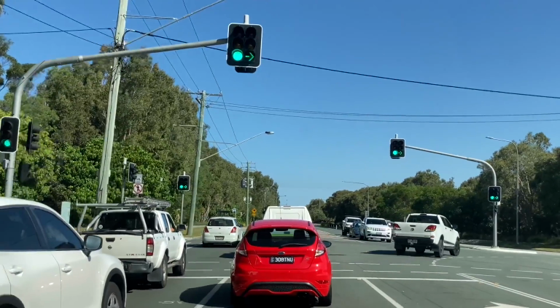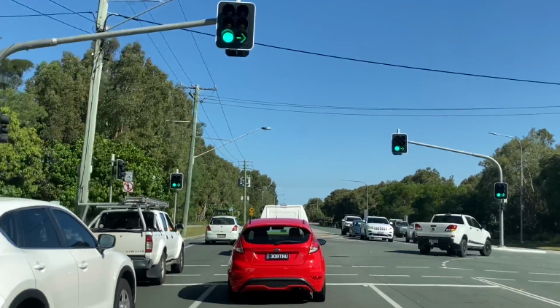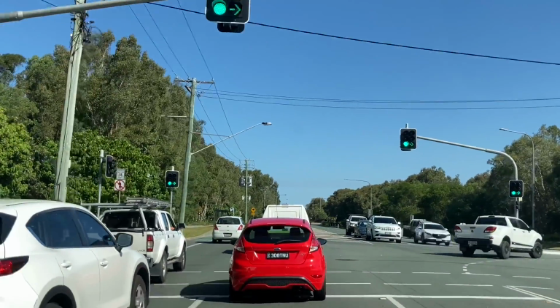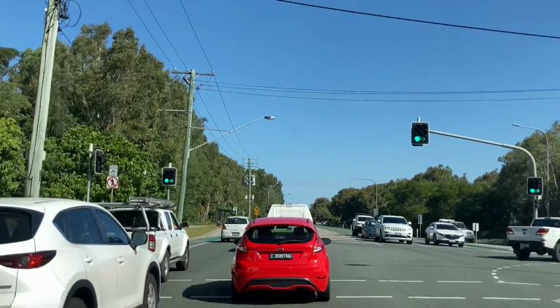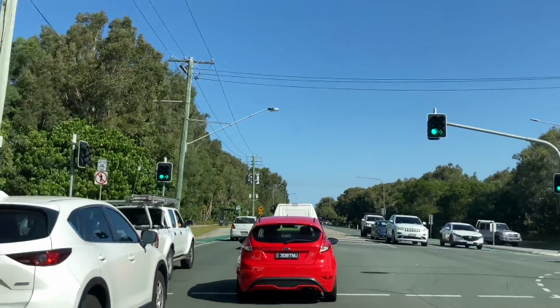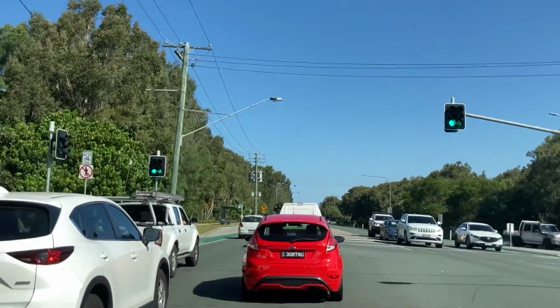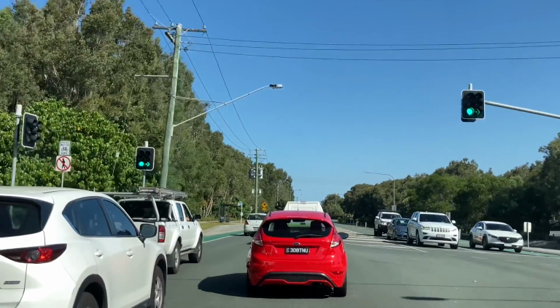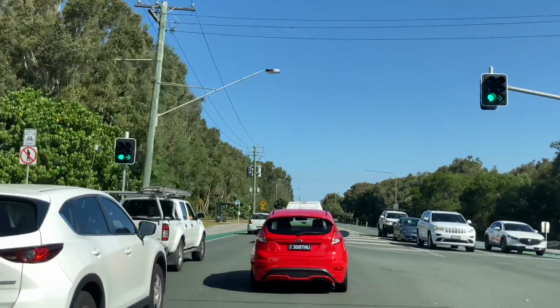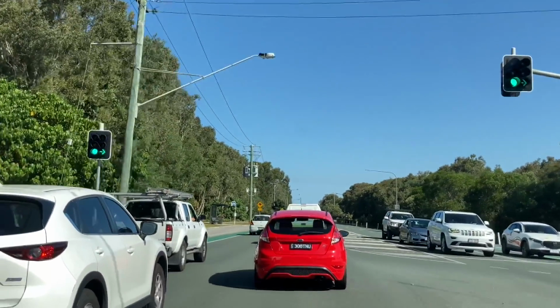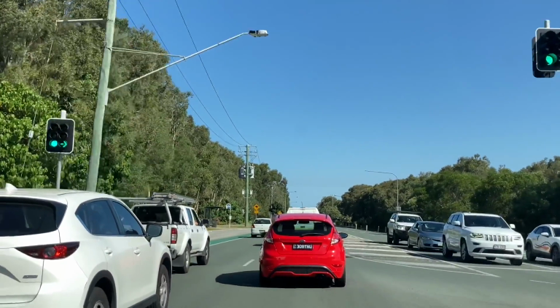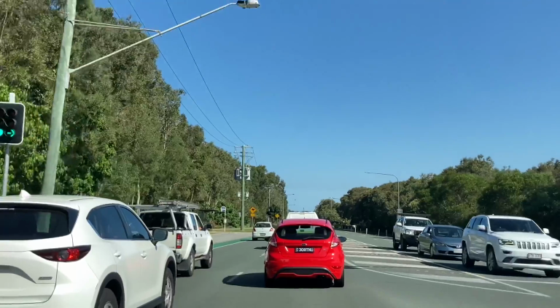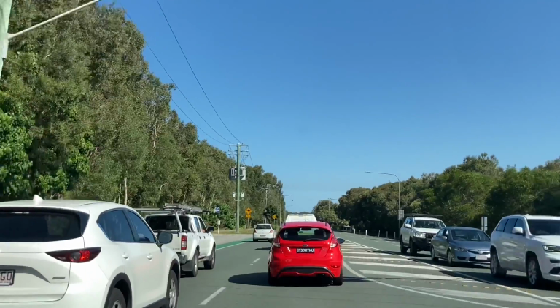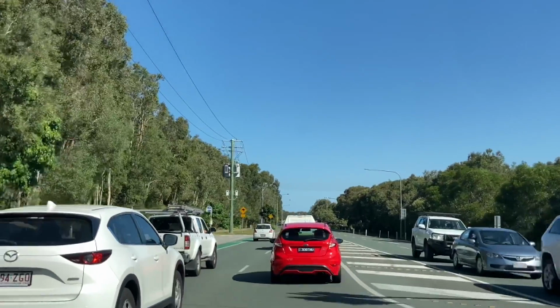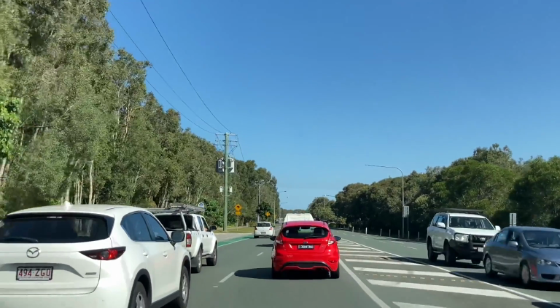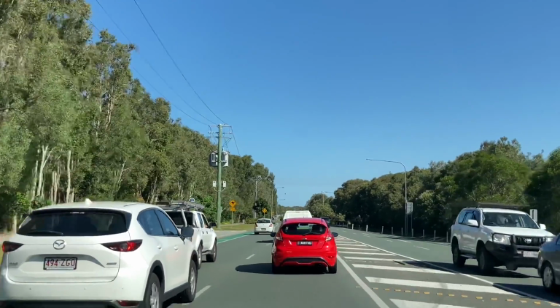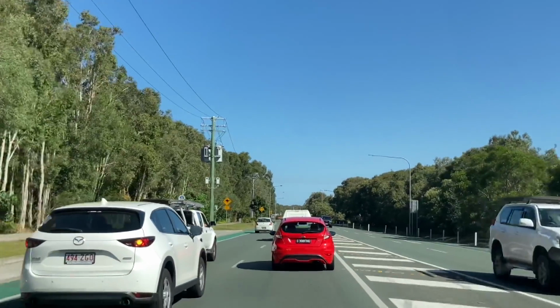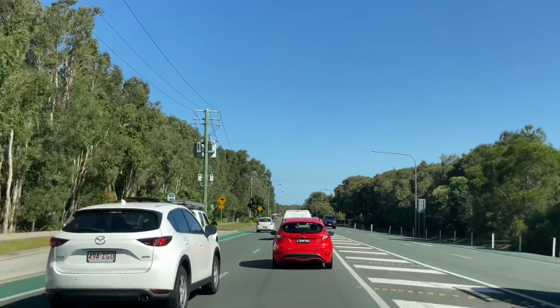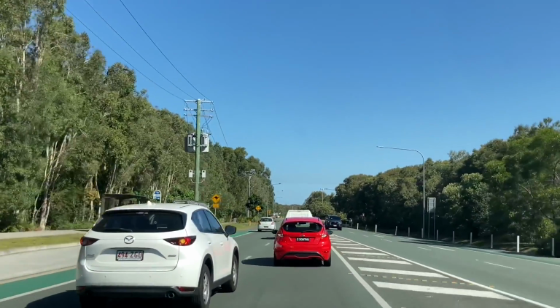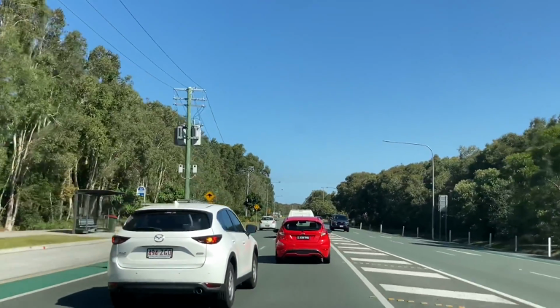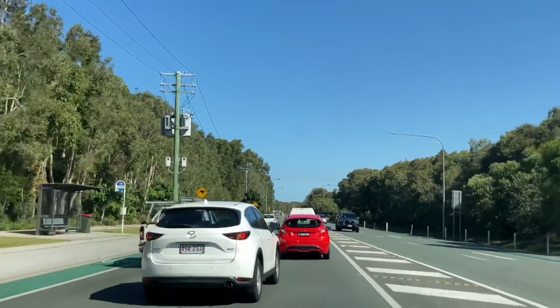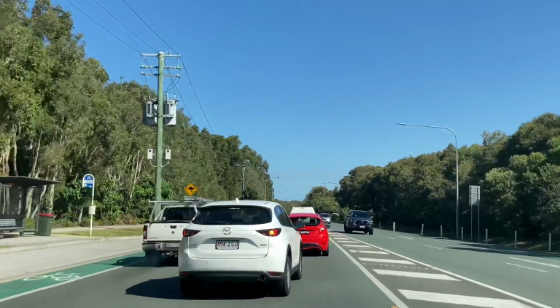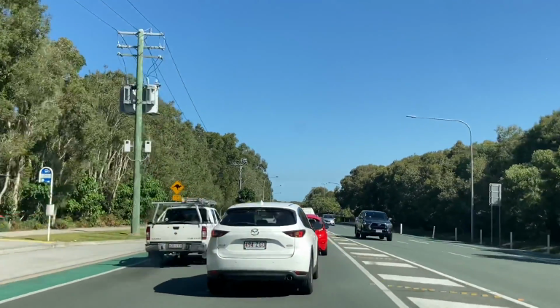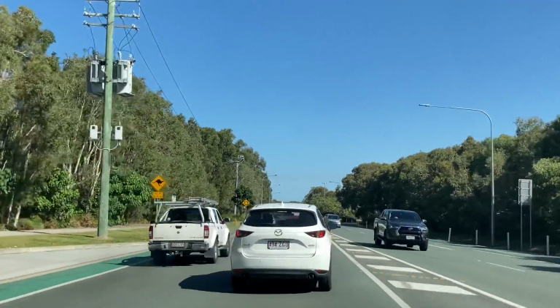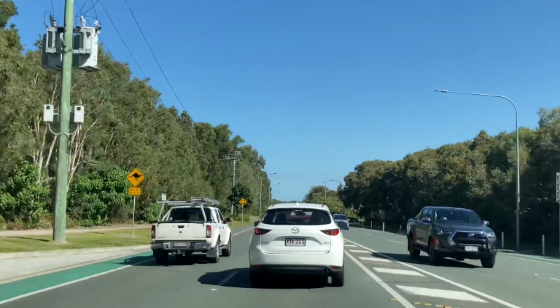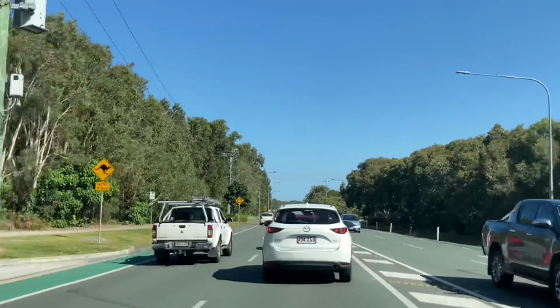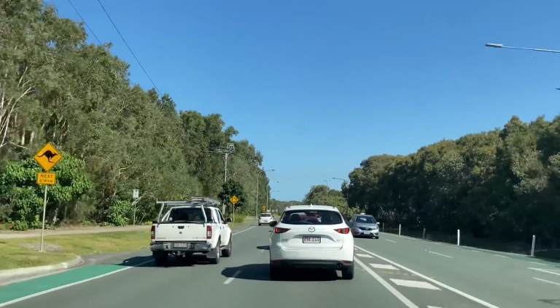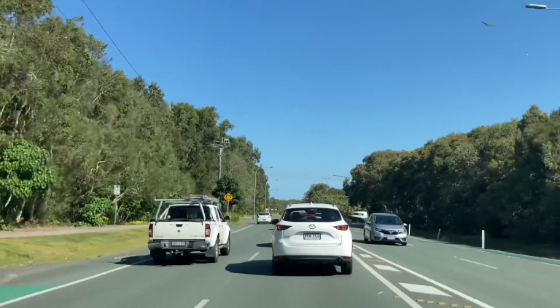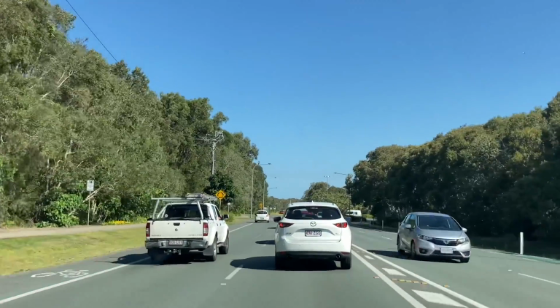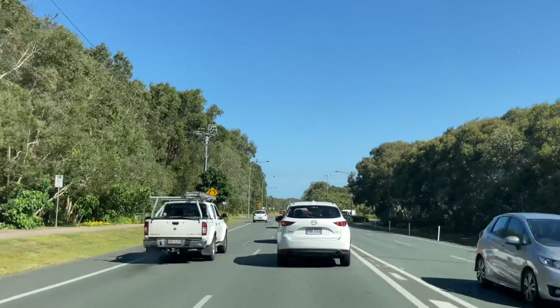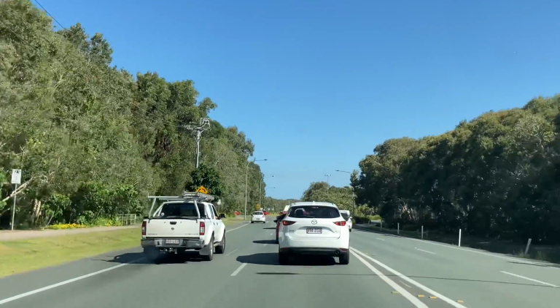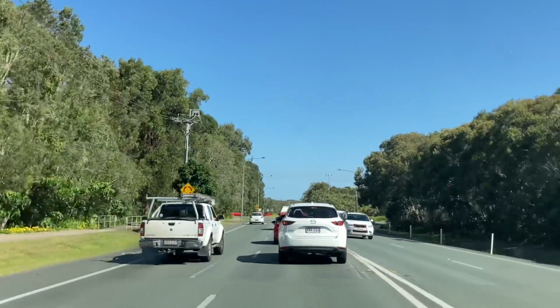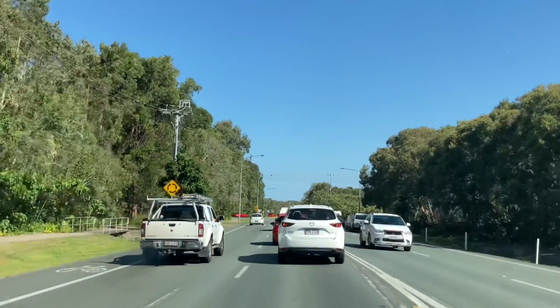There it is again. Oh, and we have a Mazda that wants to really get in front because one extra car space is going to make the difference. There you go, have the position. They're even going to try and get in front of the Nissan.